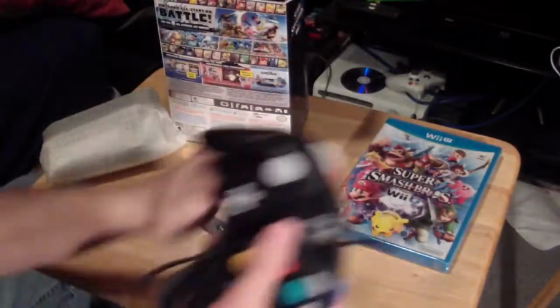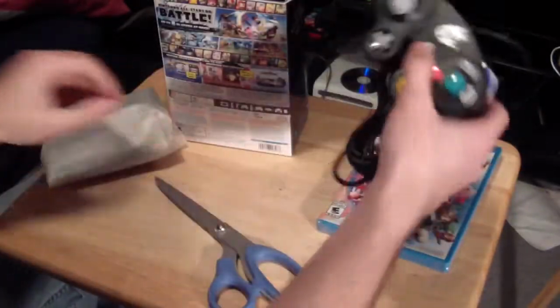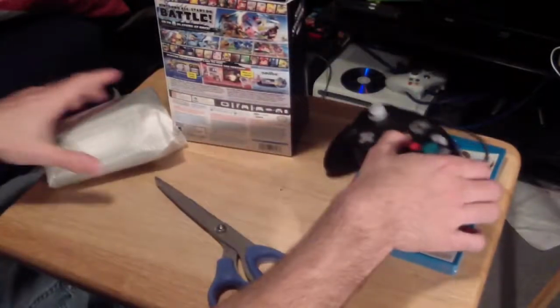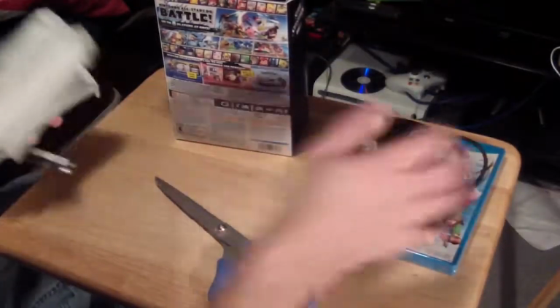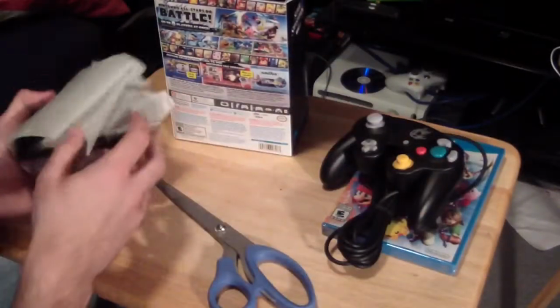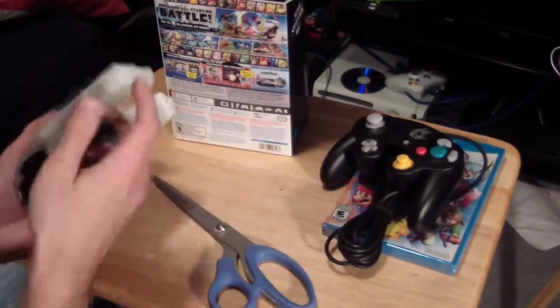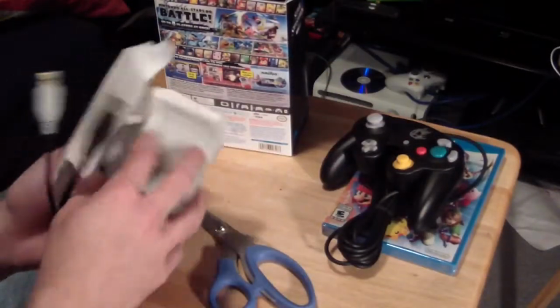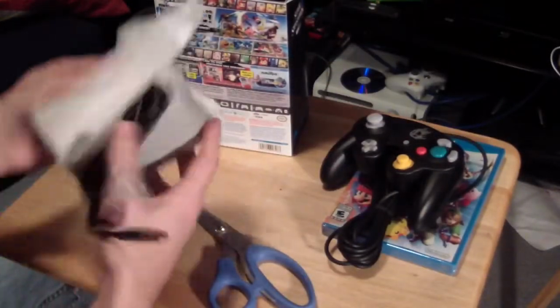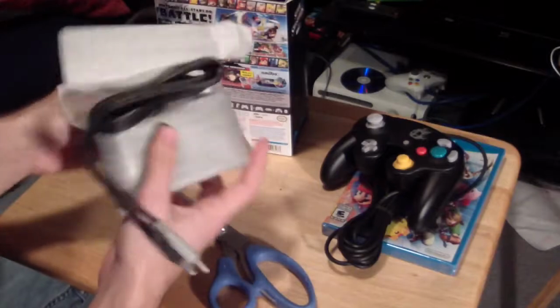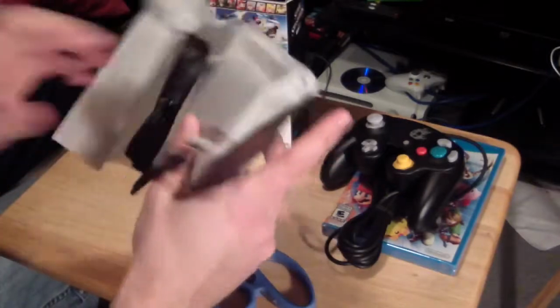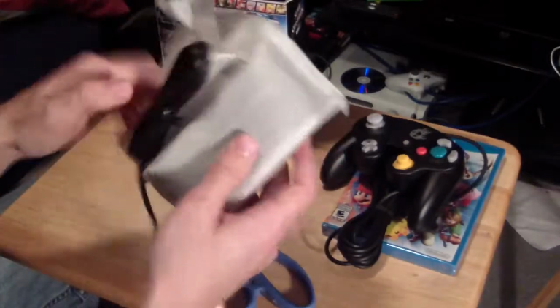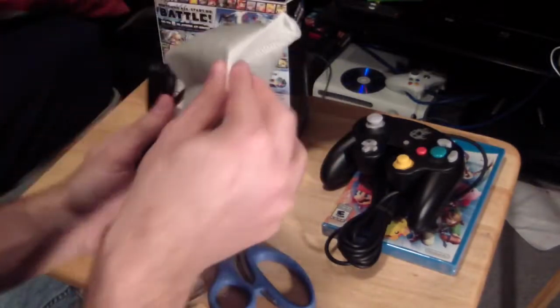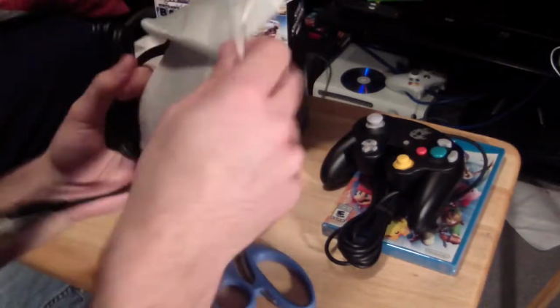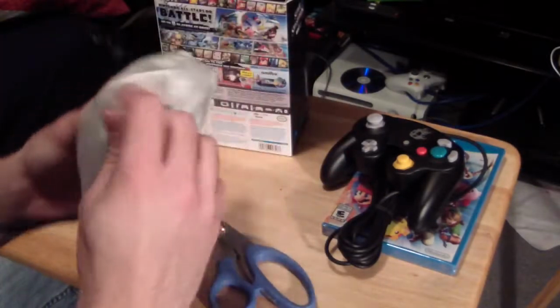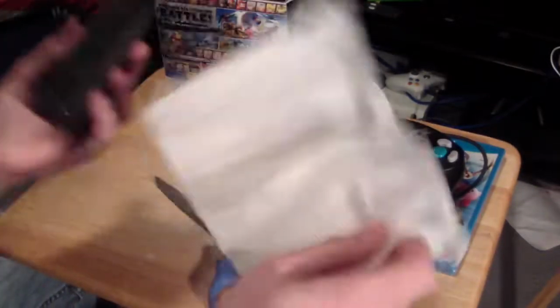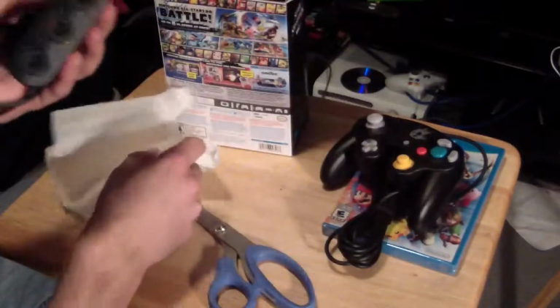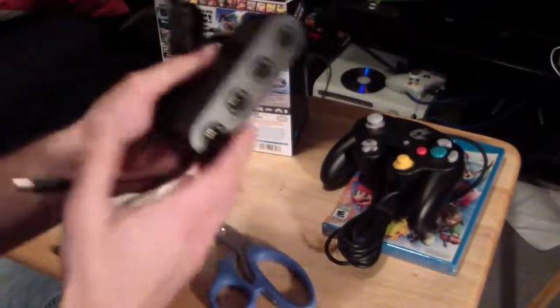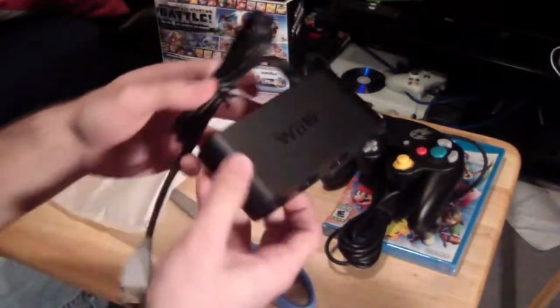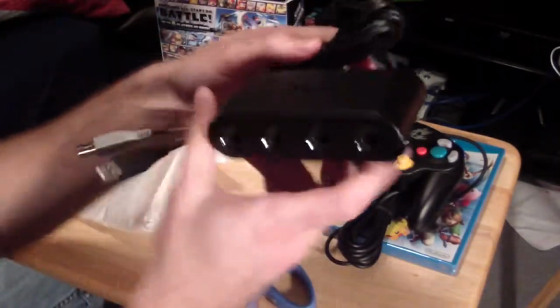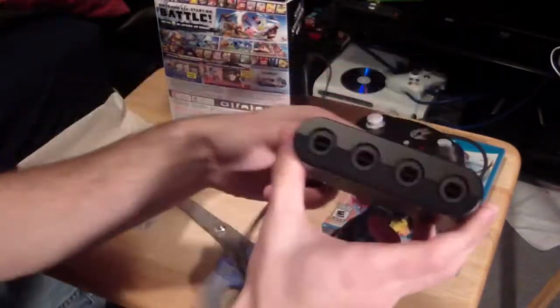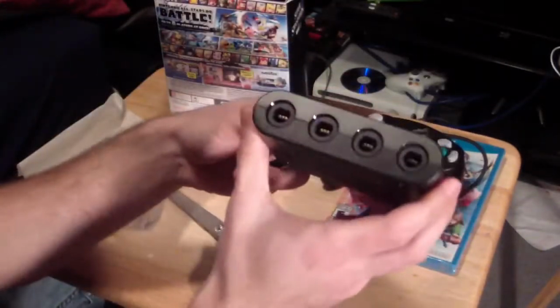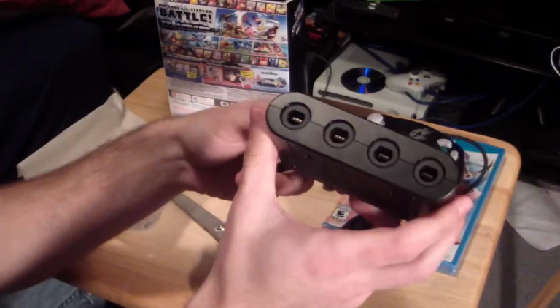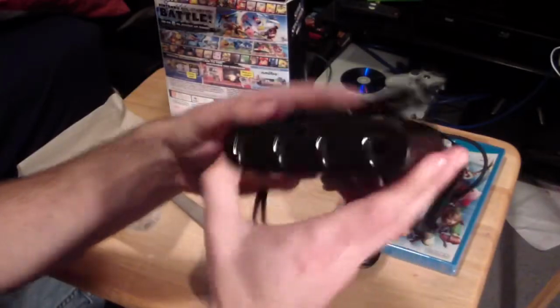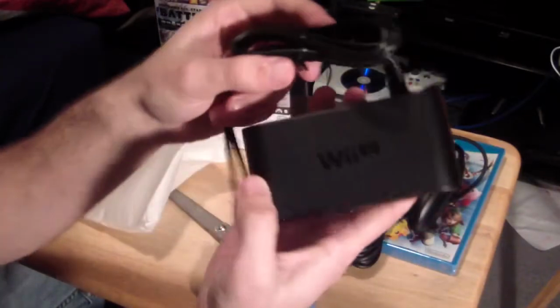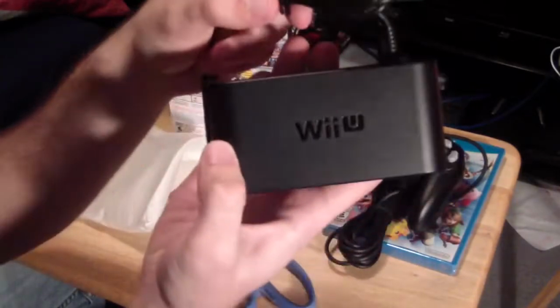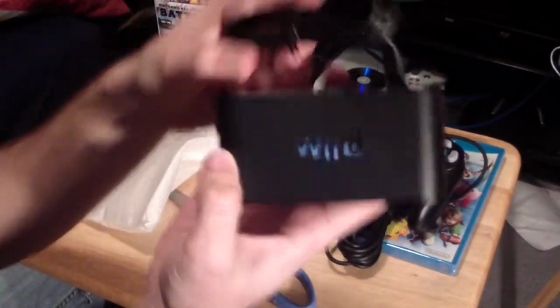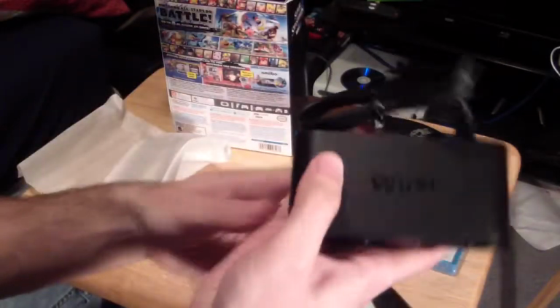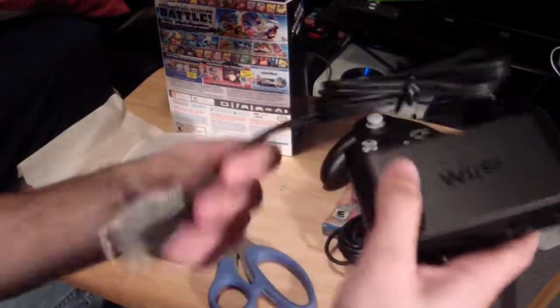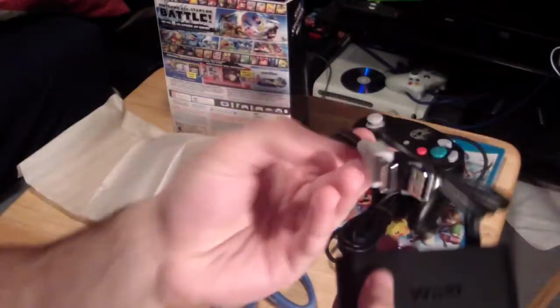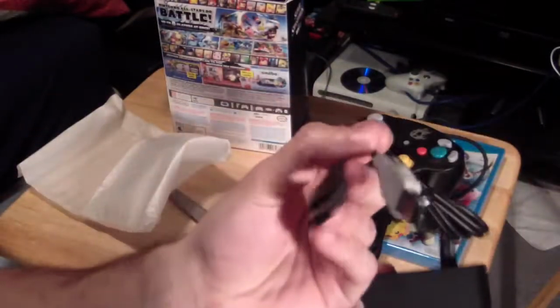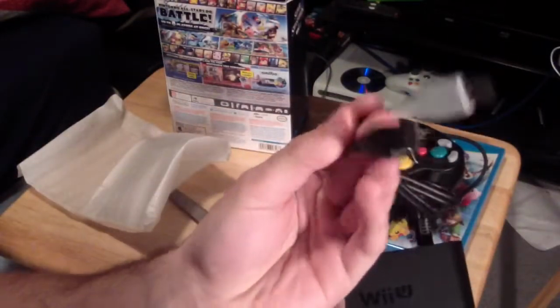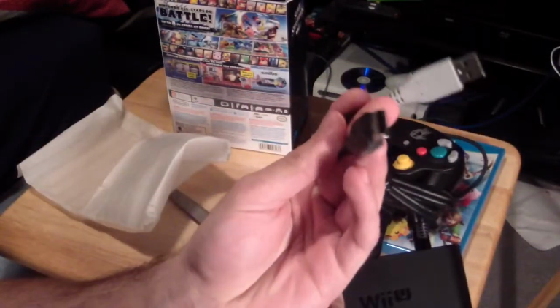And now we have the adapter. It has Wii U on the top and it's got the two USB plugs.